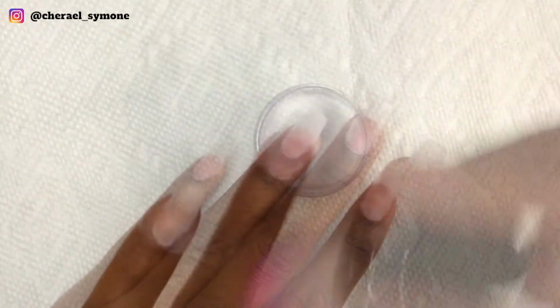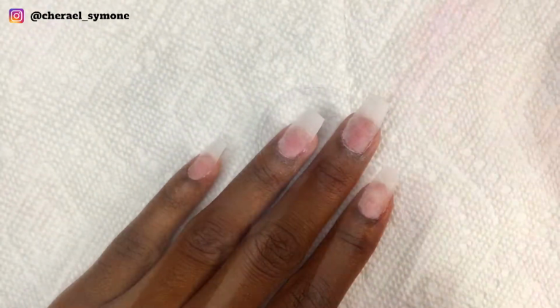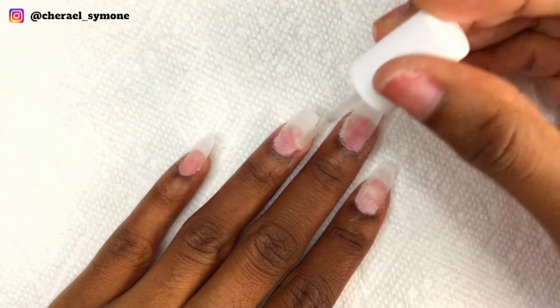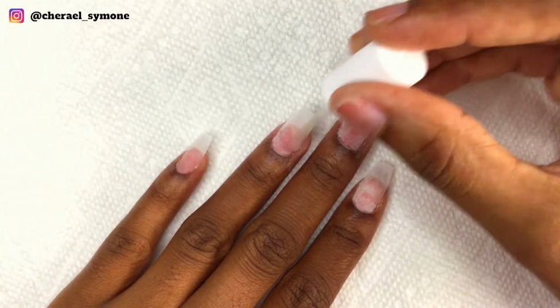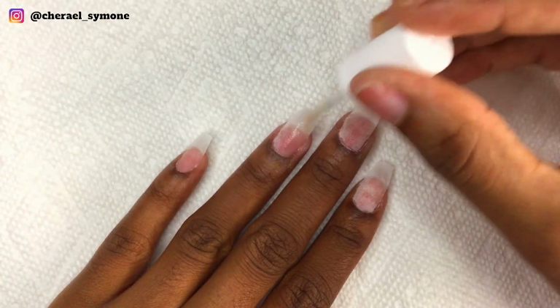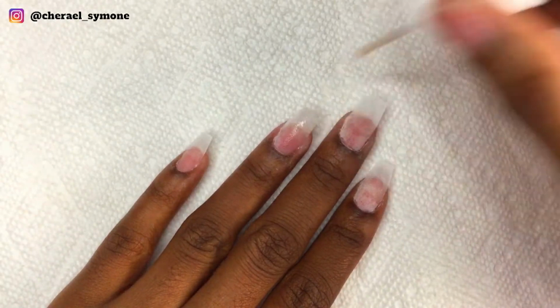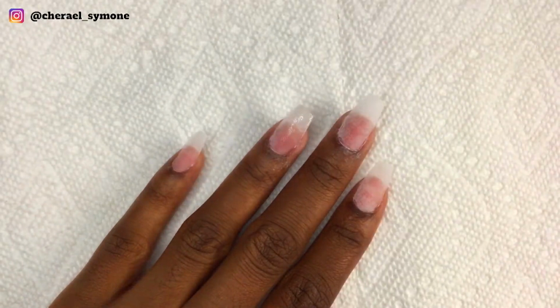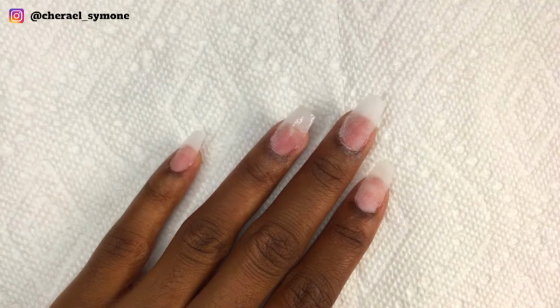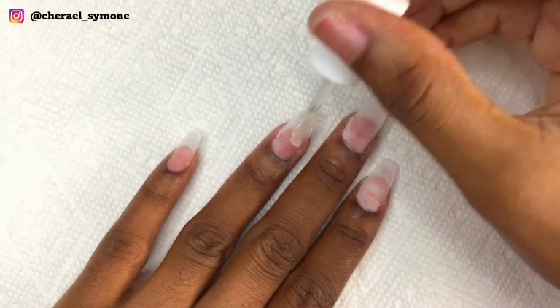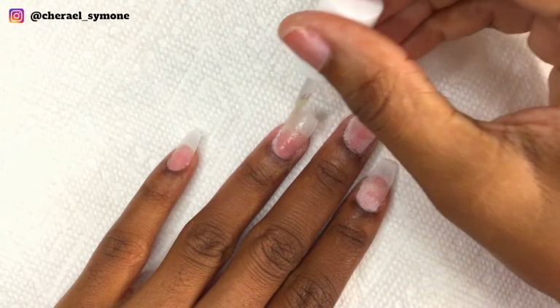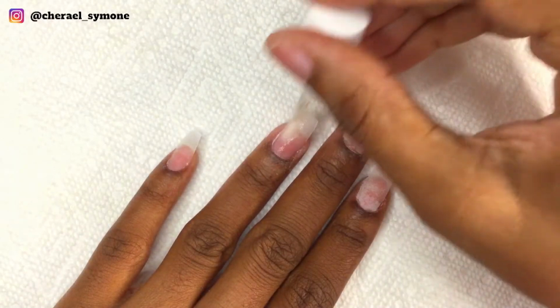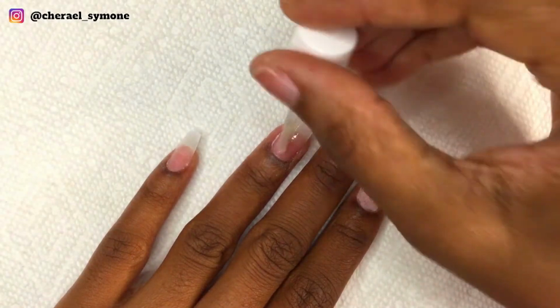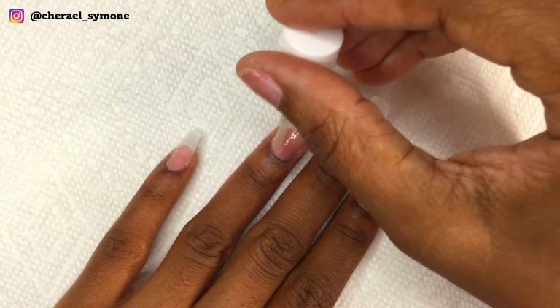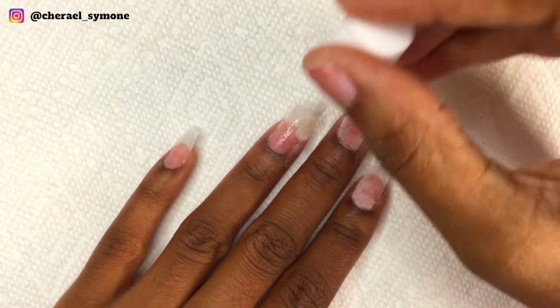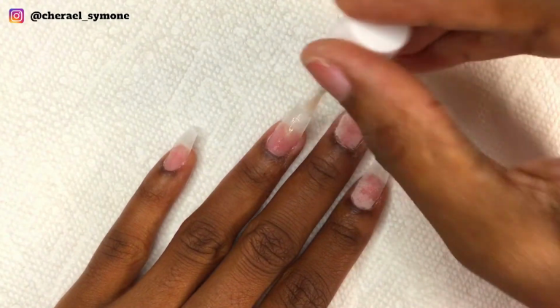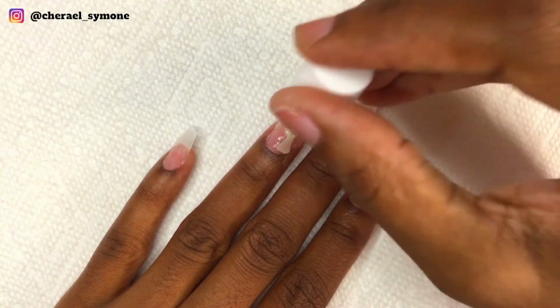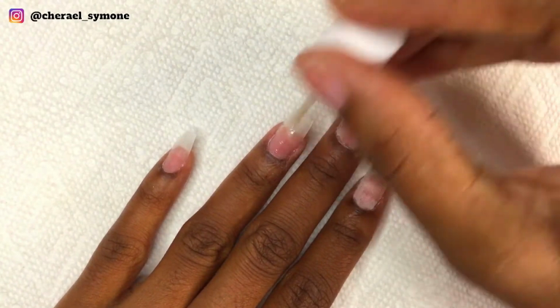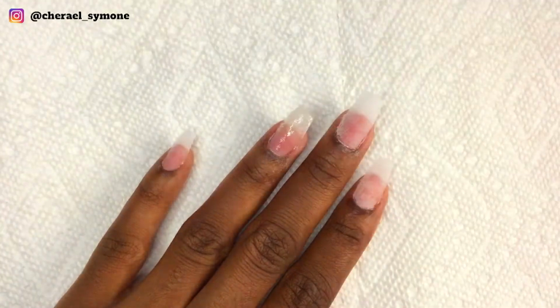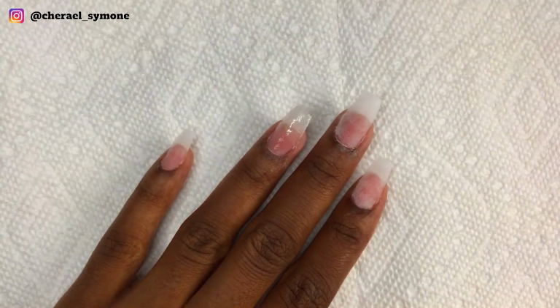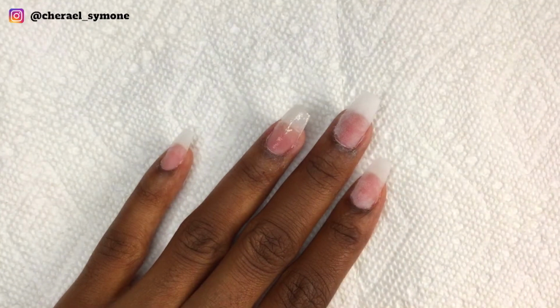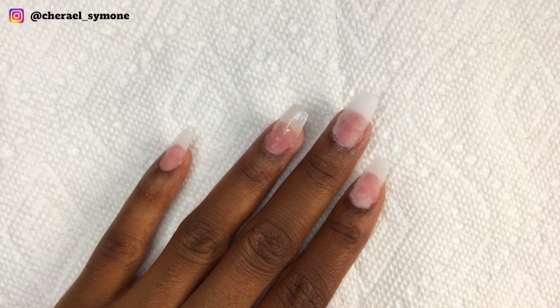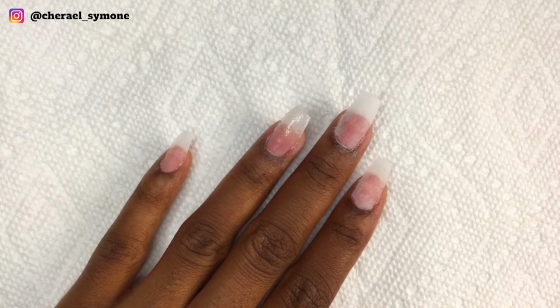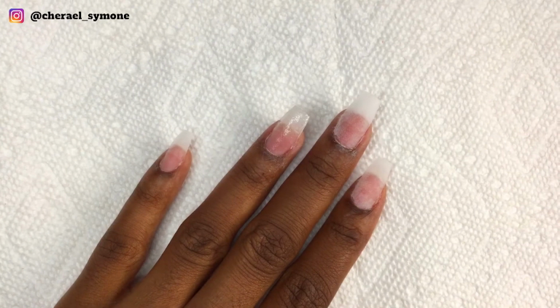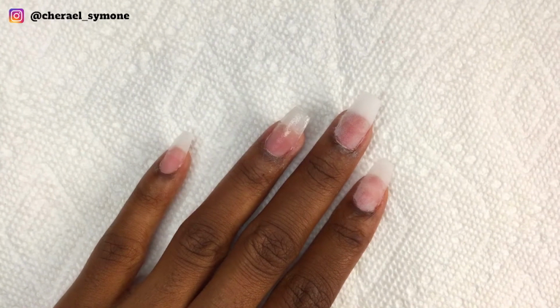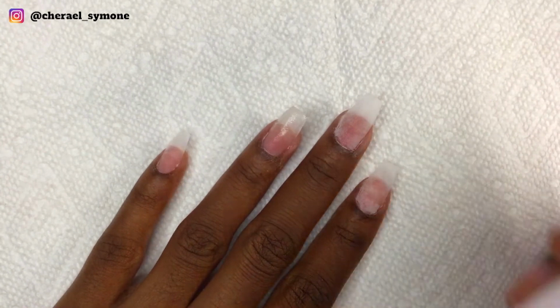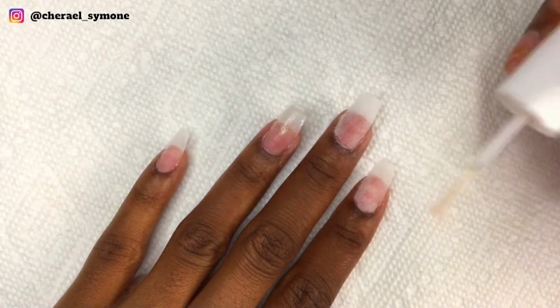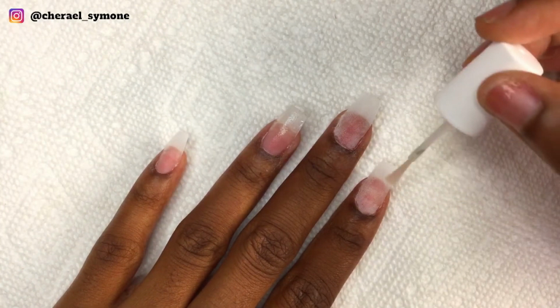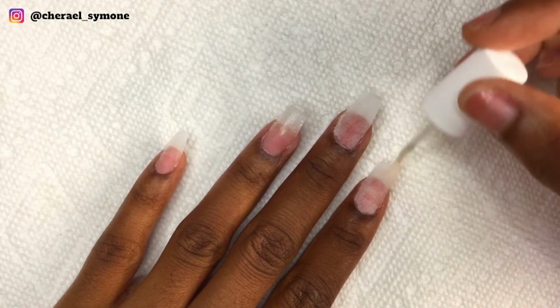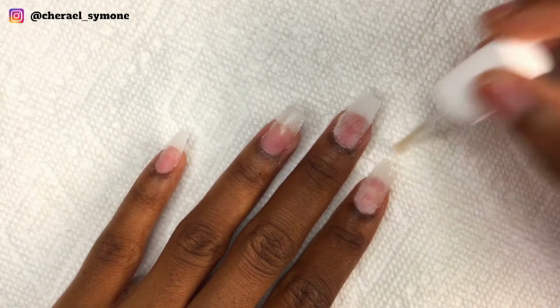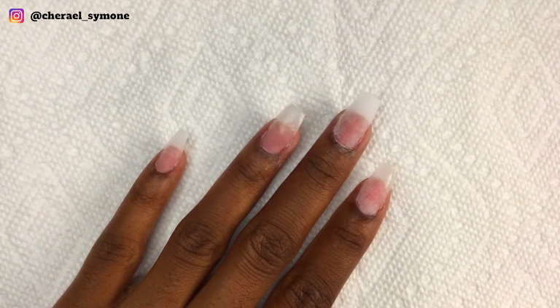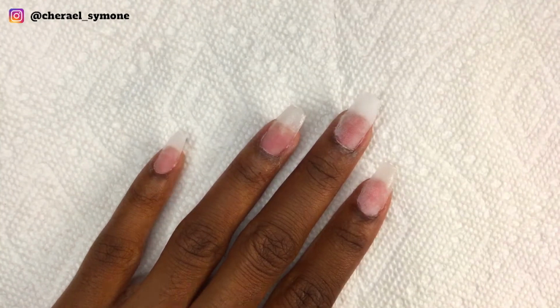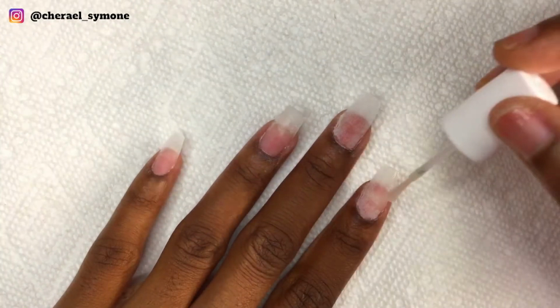Now I place activator on the nails that are going to be my clear nails so that they remain clear — or as clear as the powder can get — and to decrease the amount of bubbles in the nail. Then I wait for it to dry.